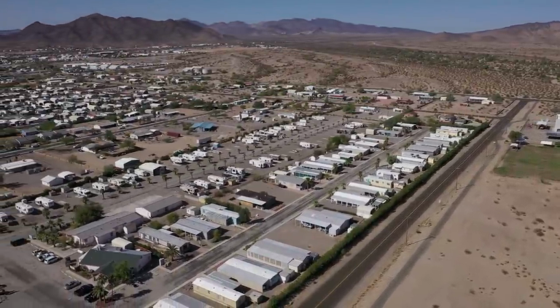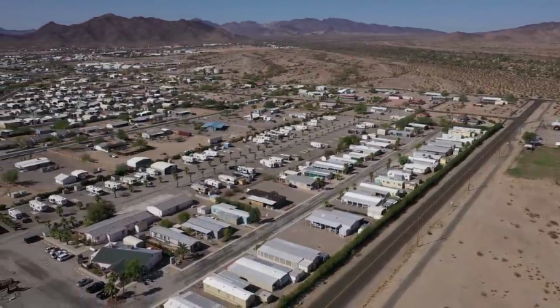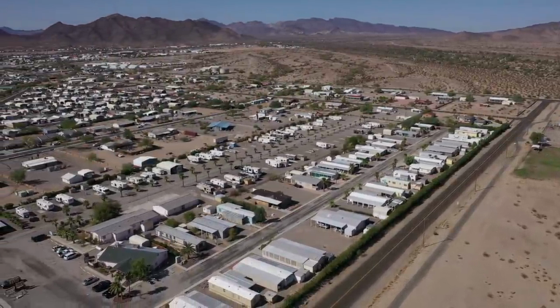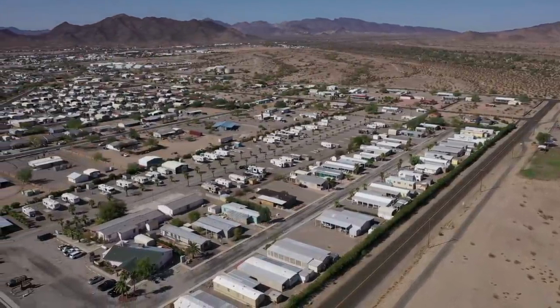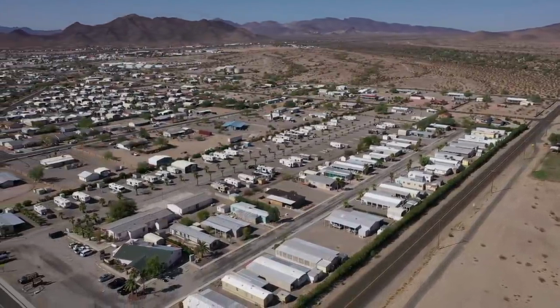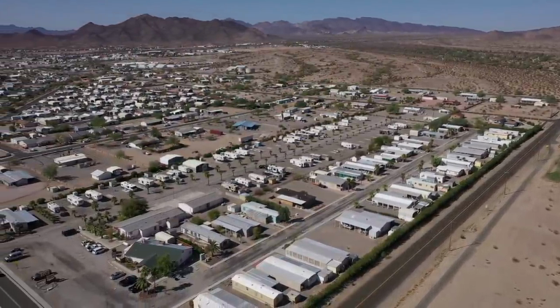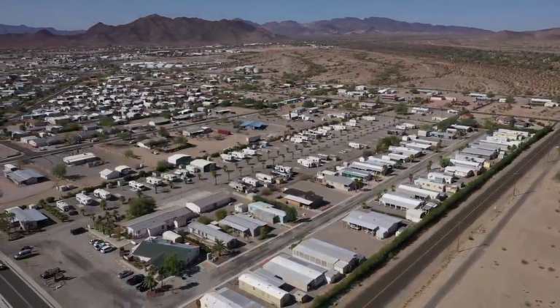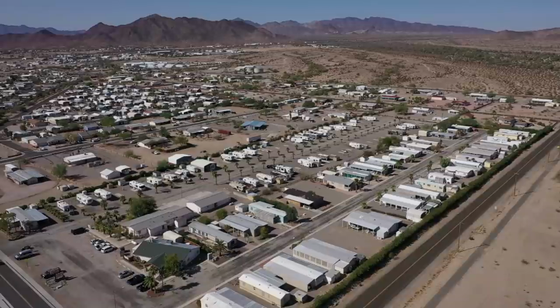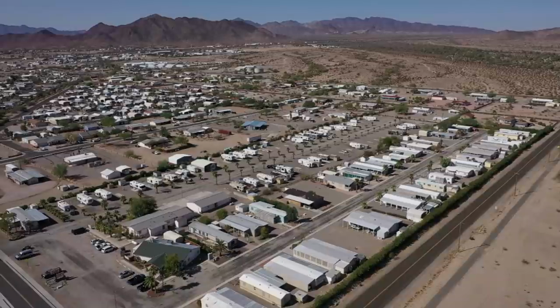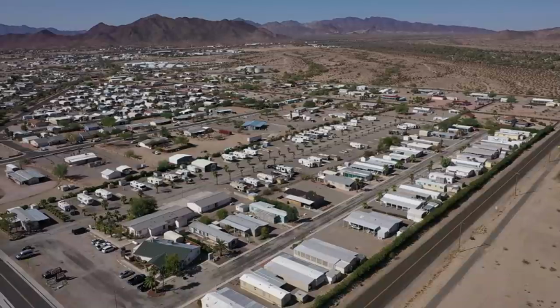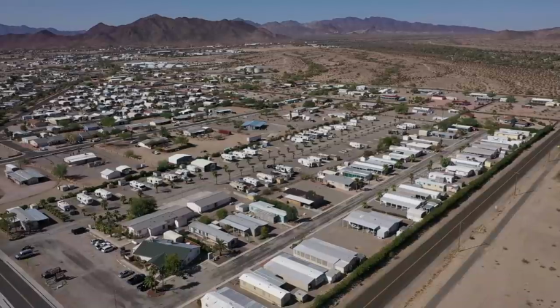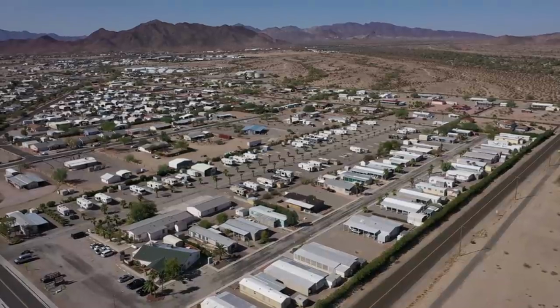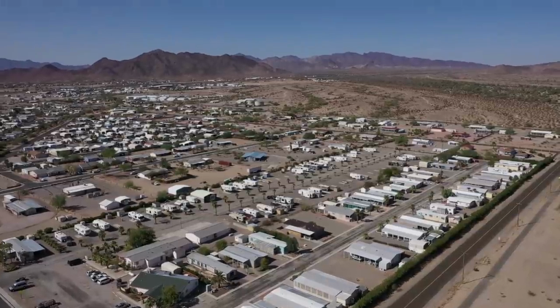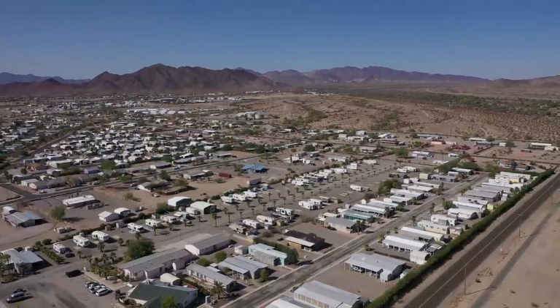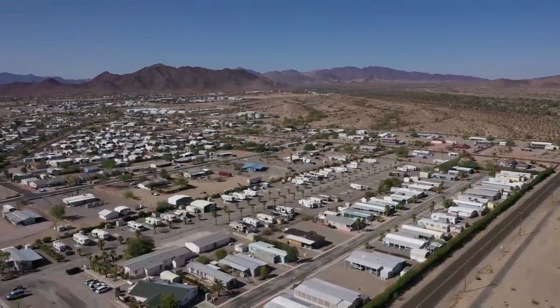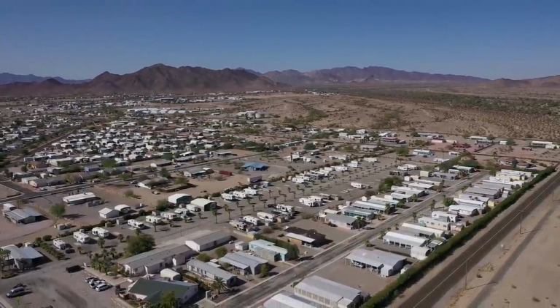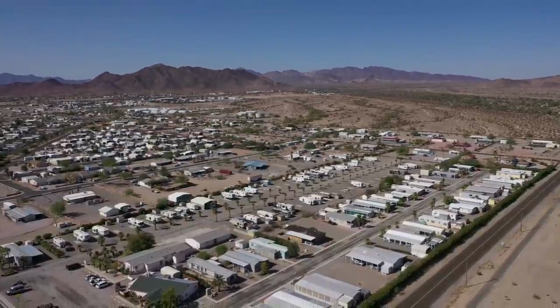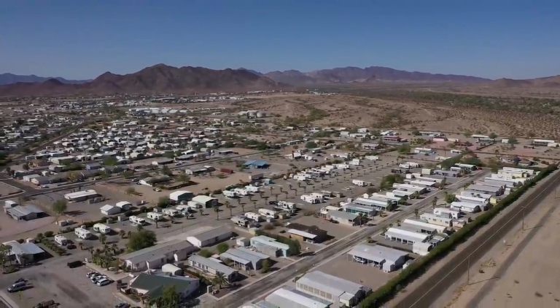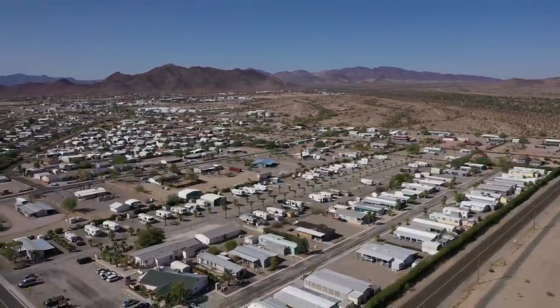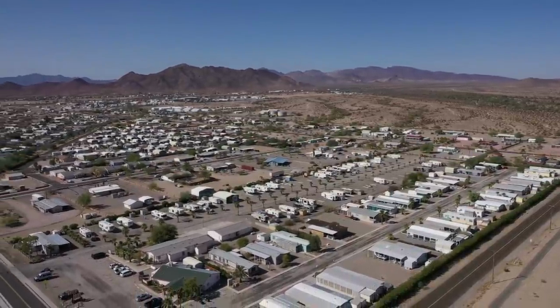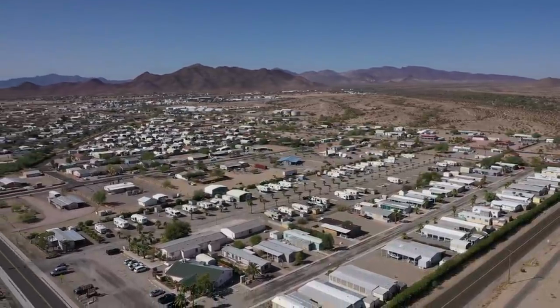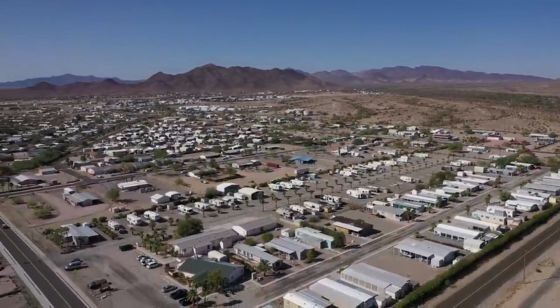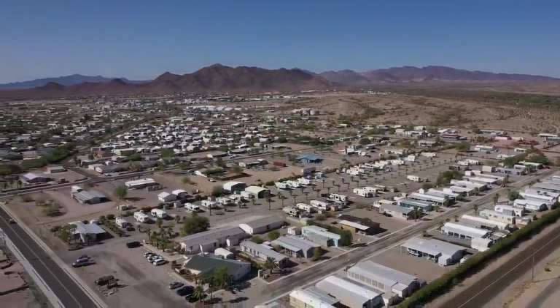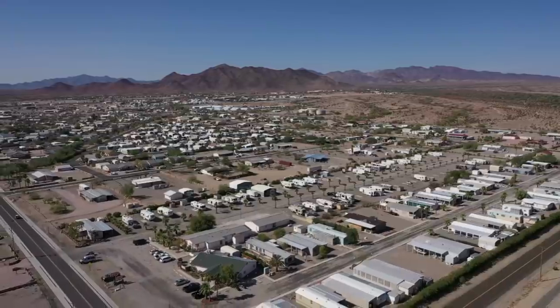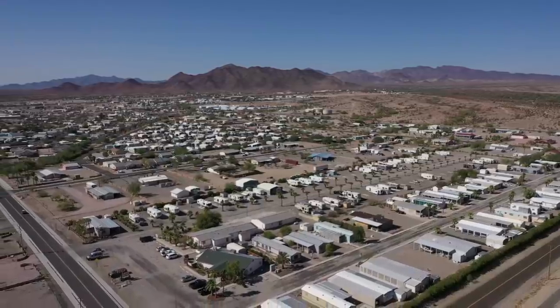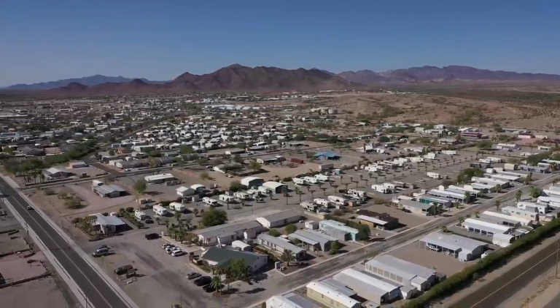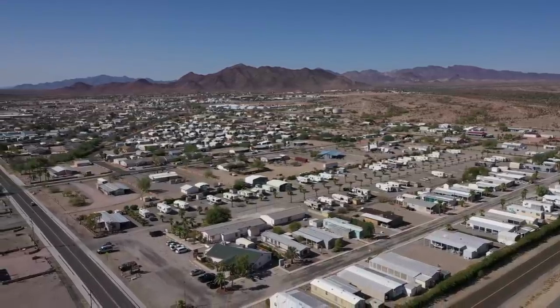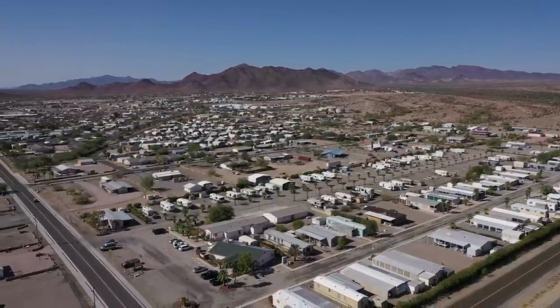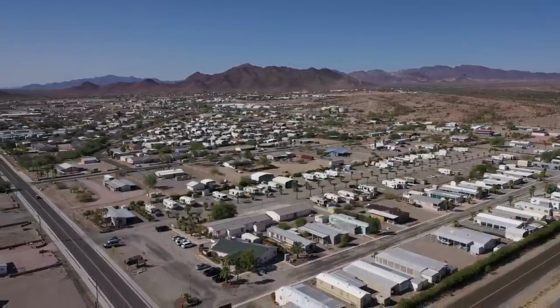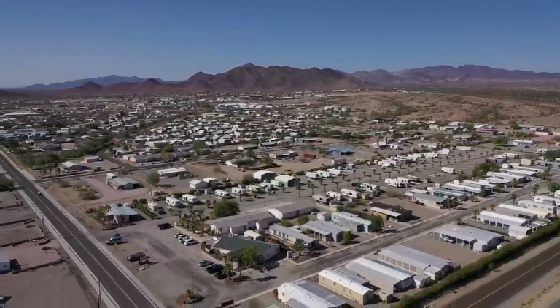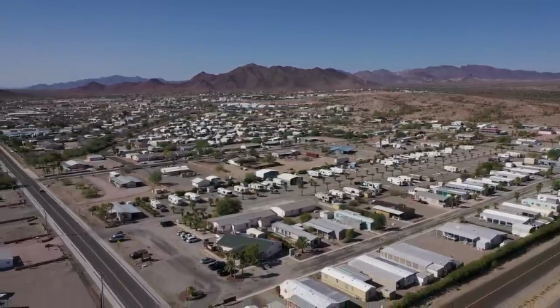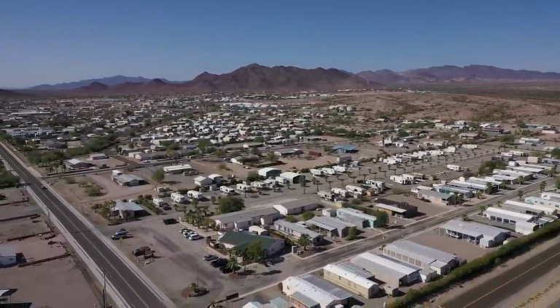You can definitely find an RV park and site in Quartzsite — you just got to look a little.